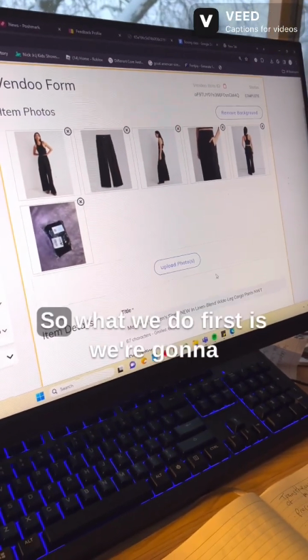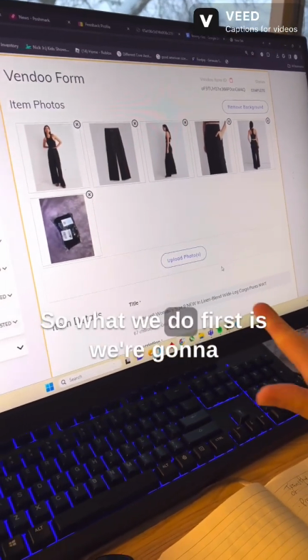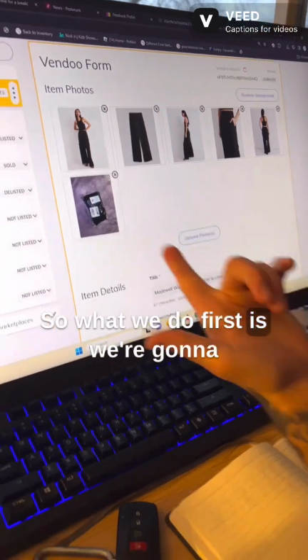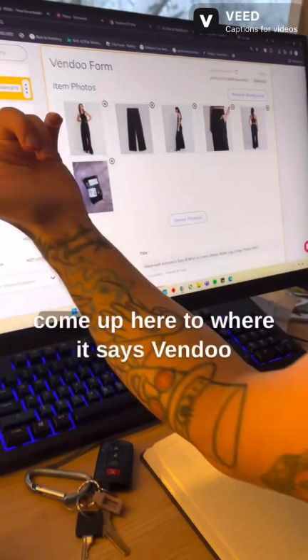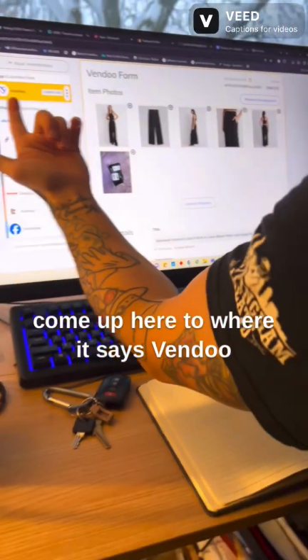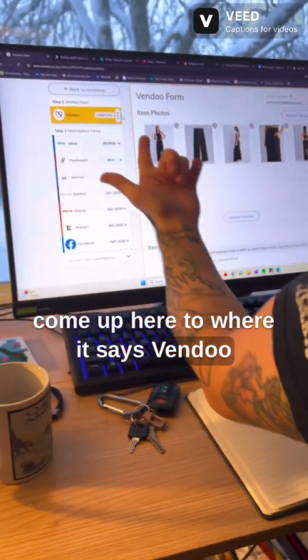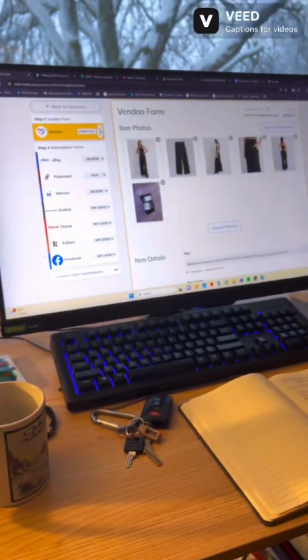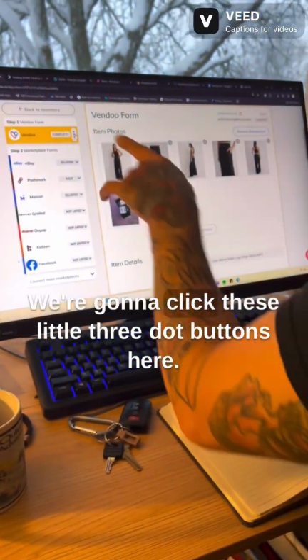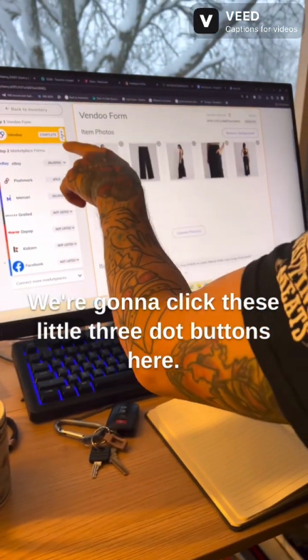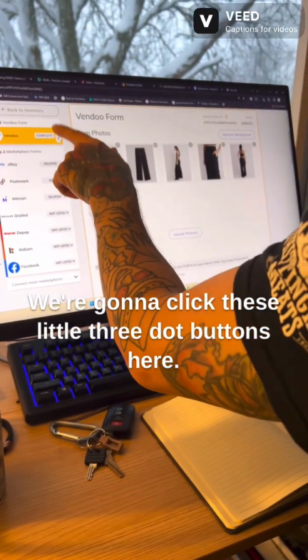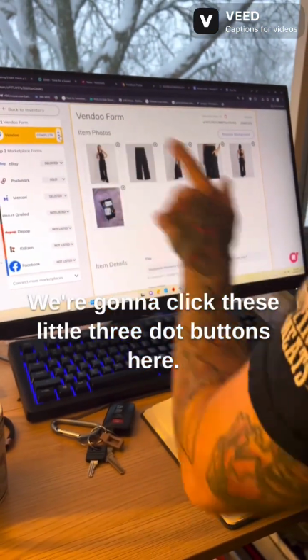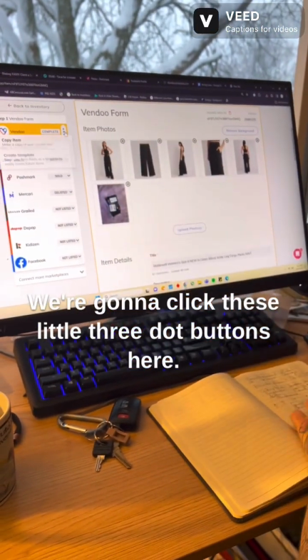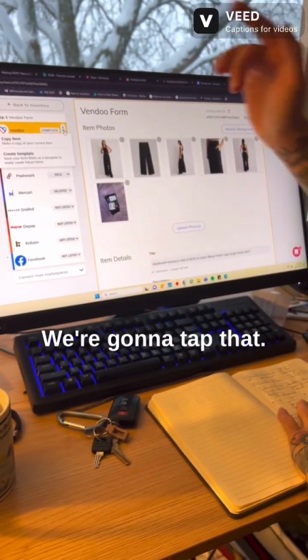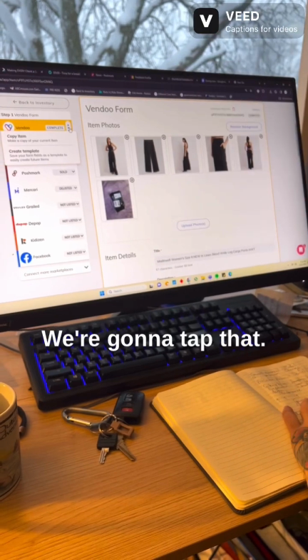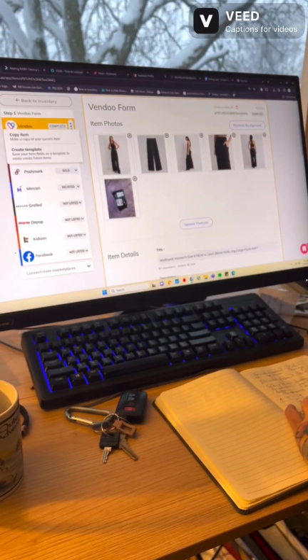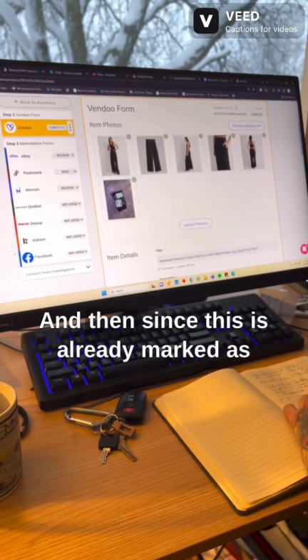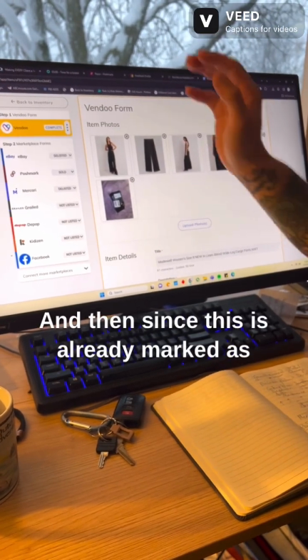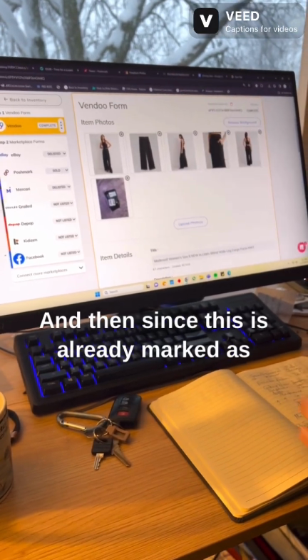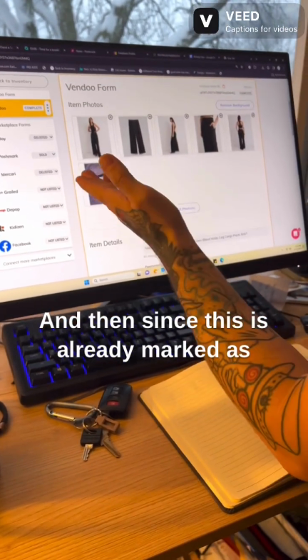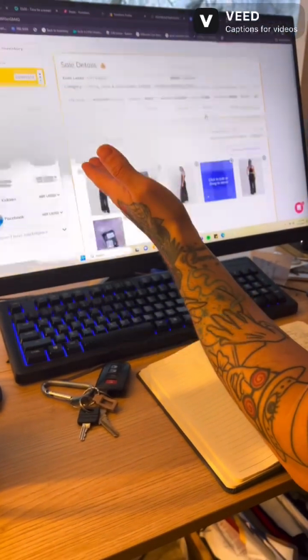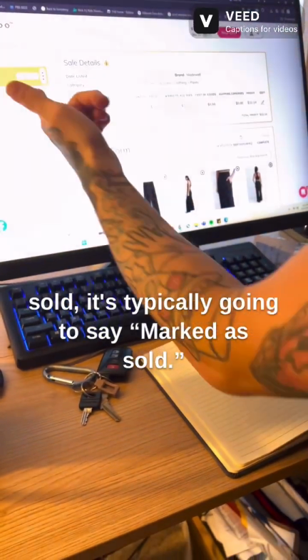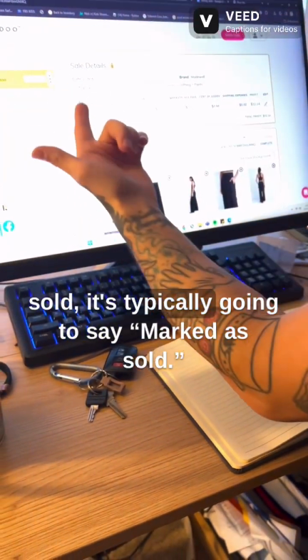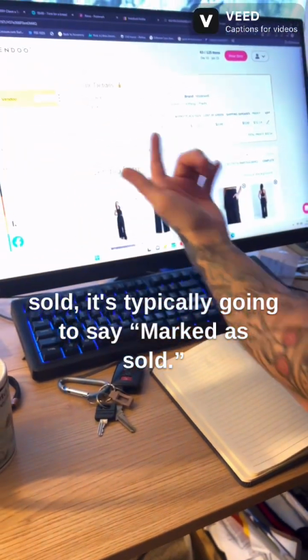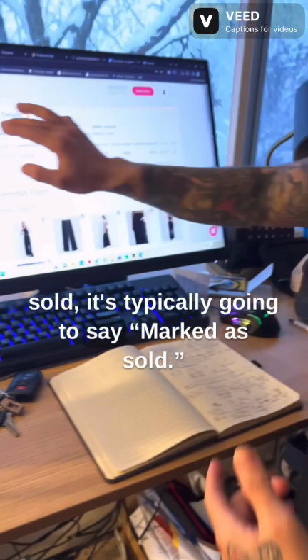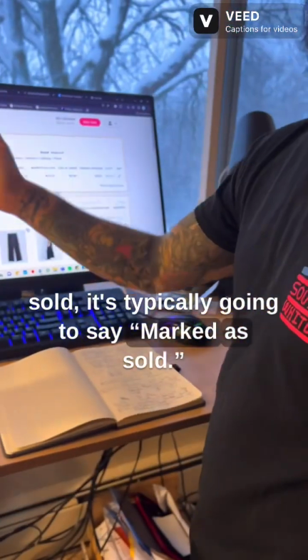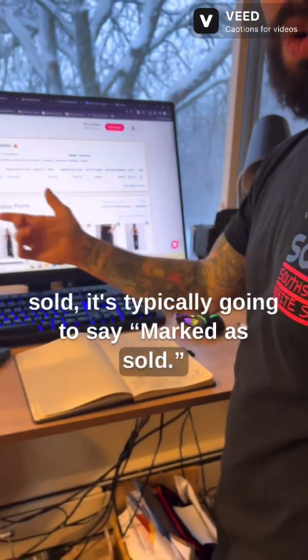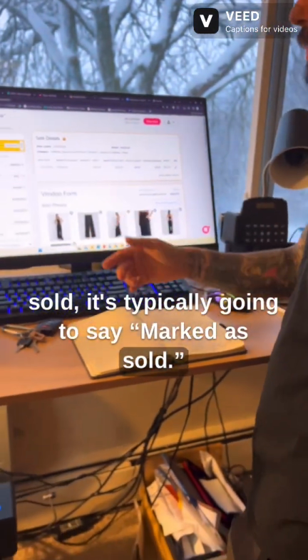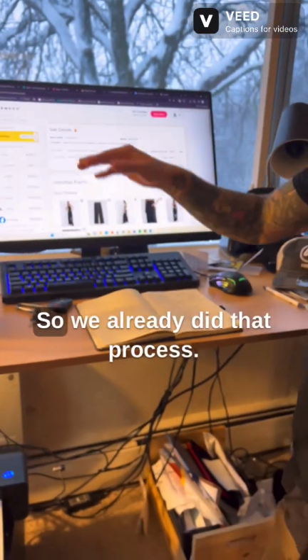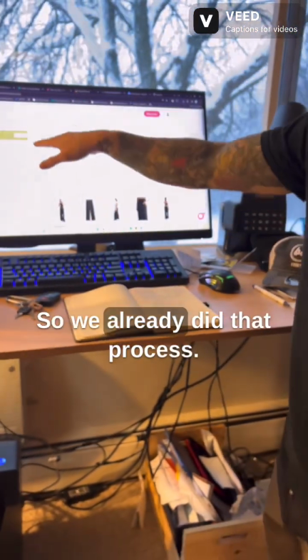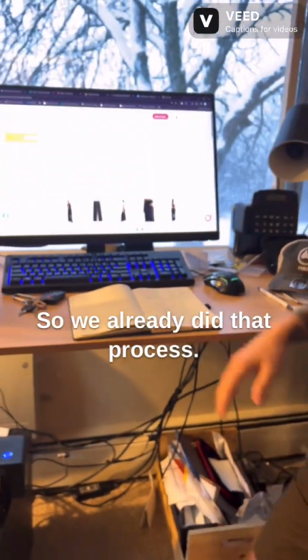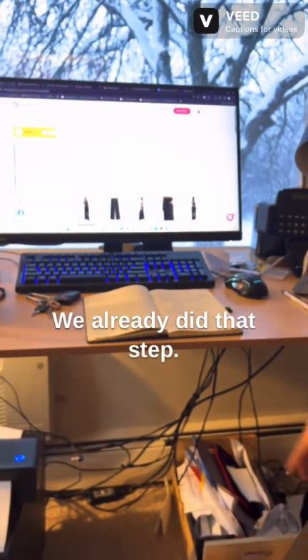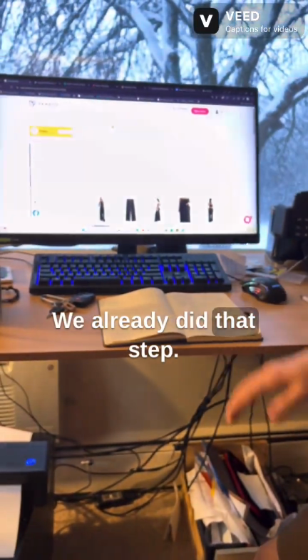What we do first is come up here to where it says Vendoo. We're going to click these little three dot buttons here, tap that, and since this is already marked as sold it's typically going to say 'mark as sold.' We already did that step.